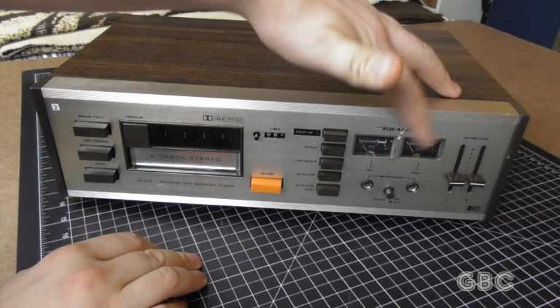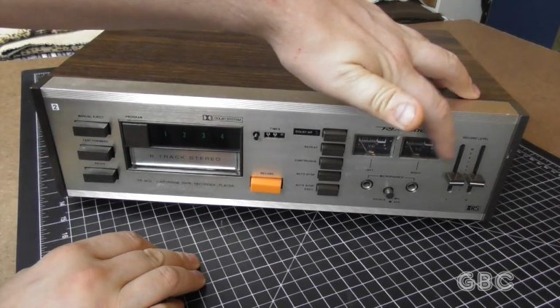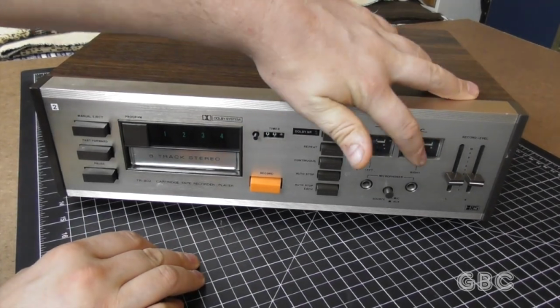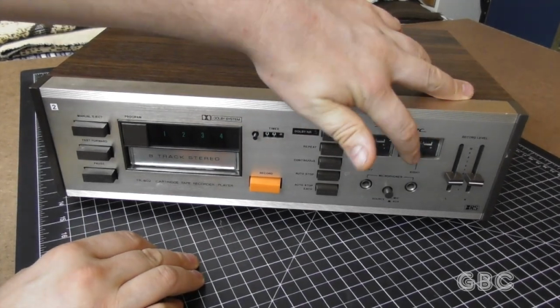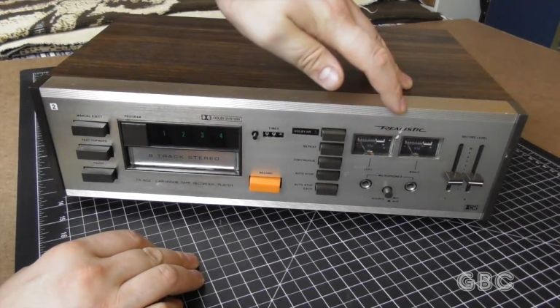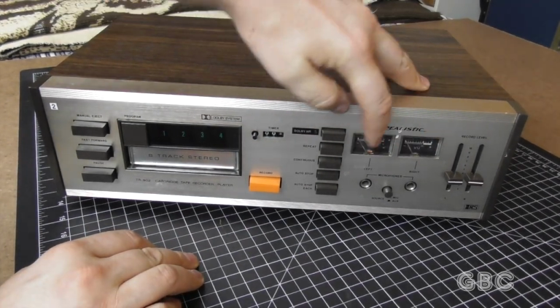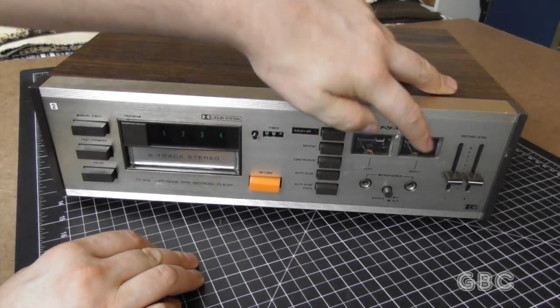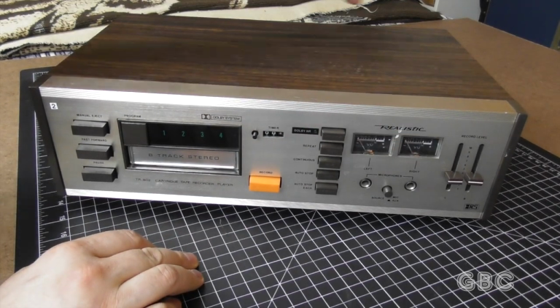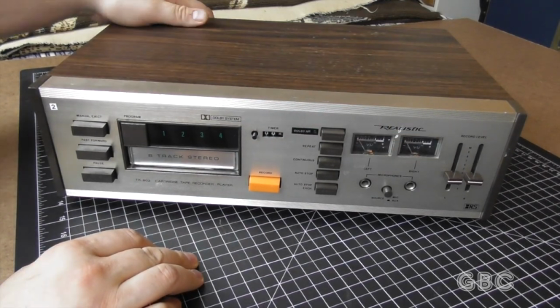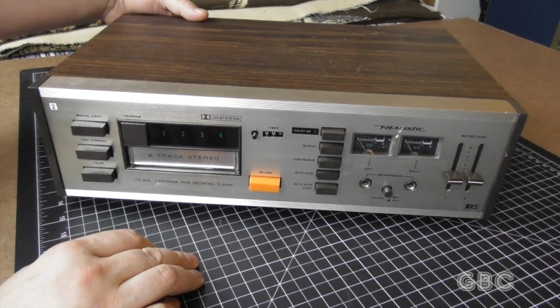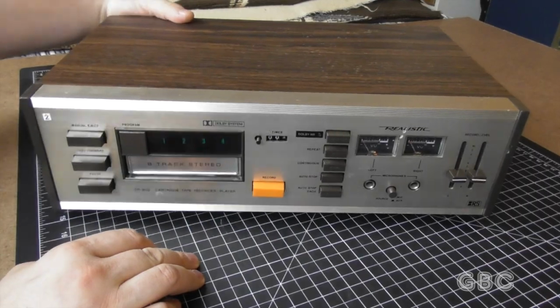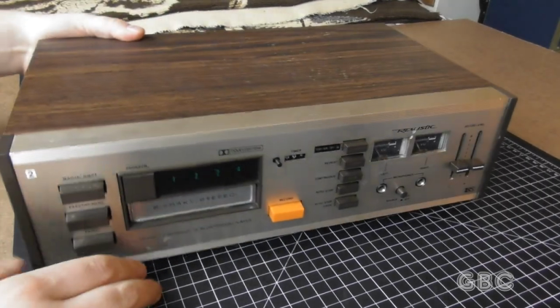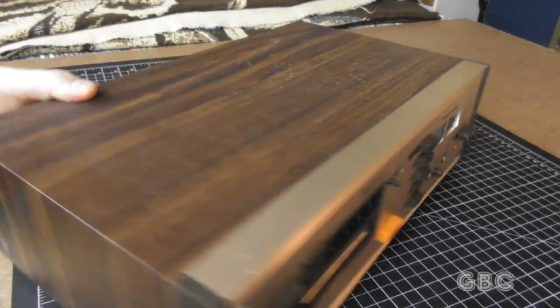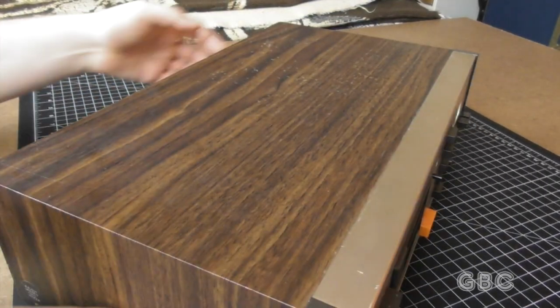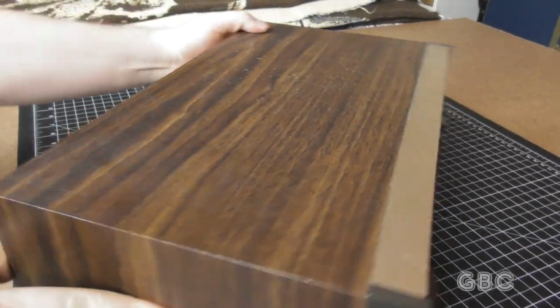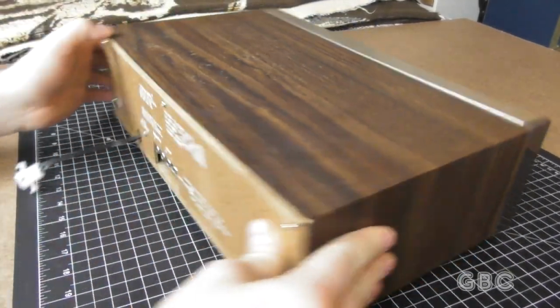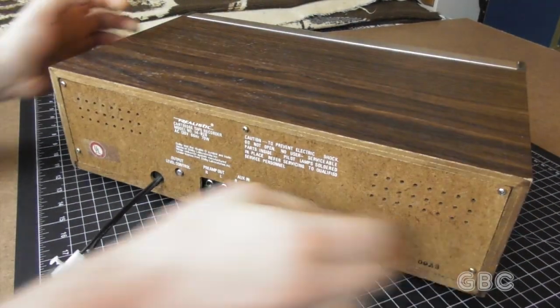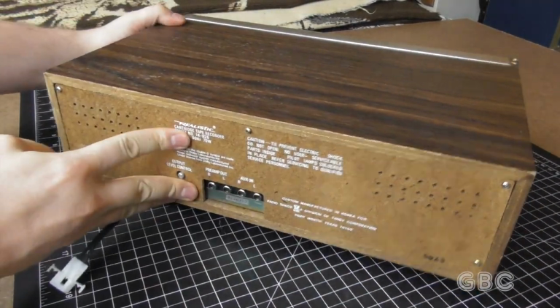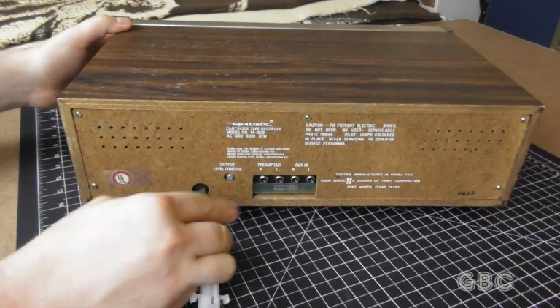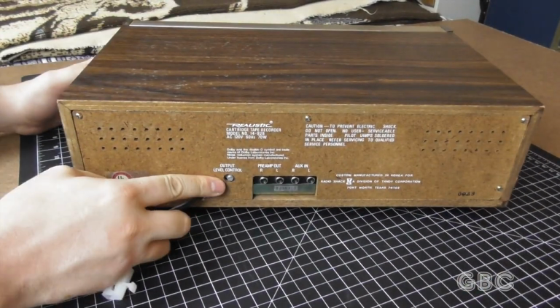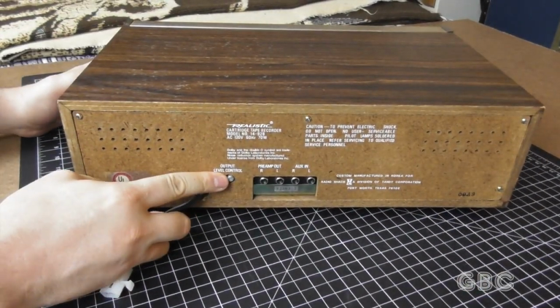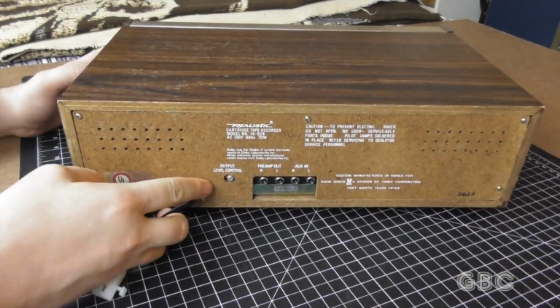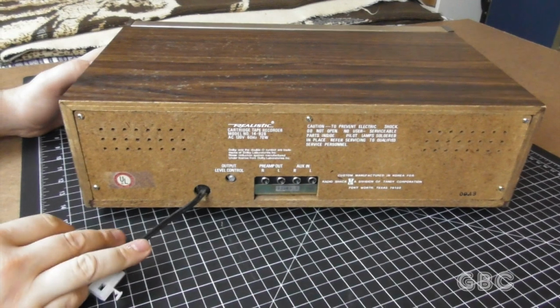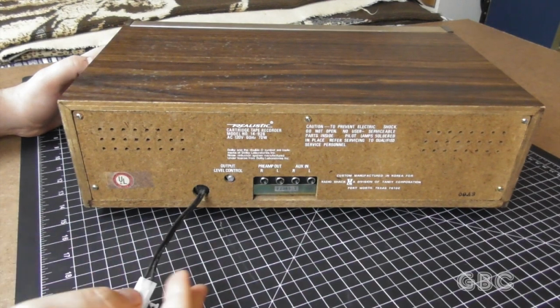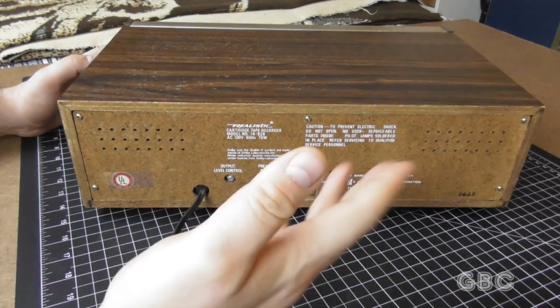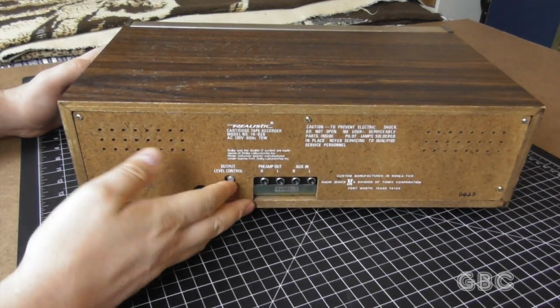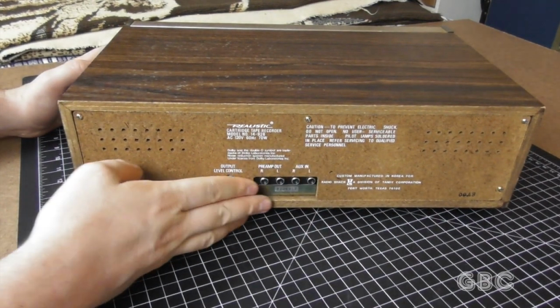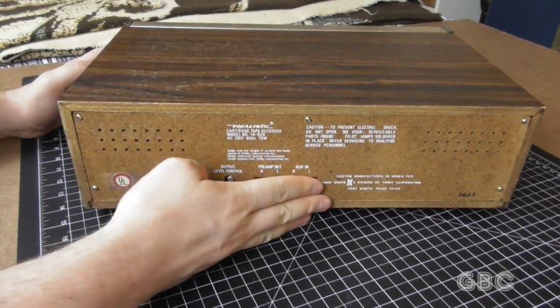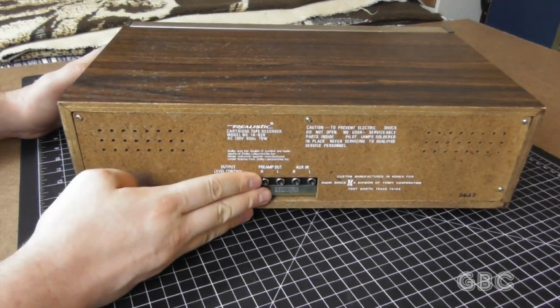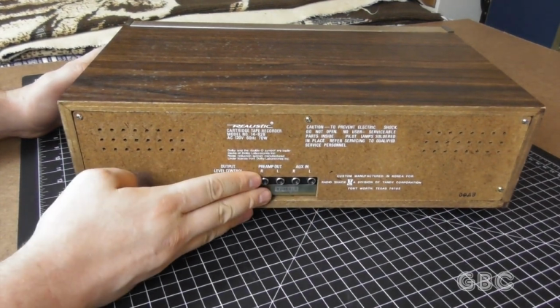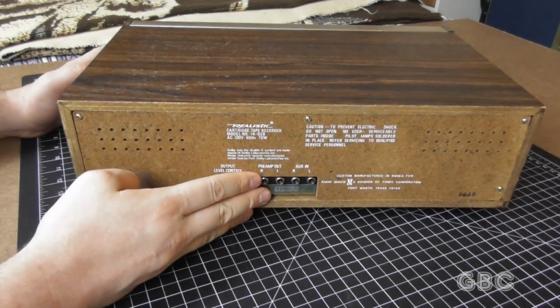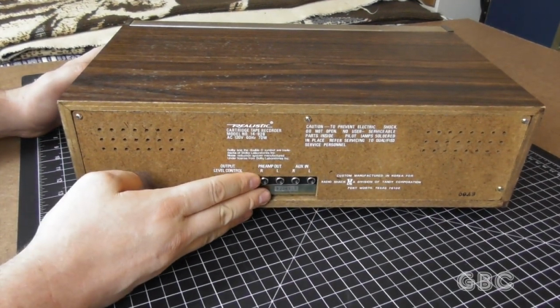One of these meters is a bit stuck — it was like that when I bought it, it doesn't bother me. Now in the back here, we have an output level control, and then standard RCA input and output.